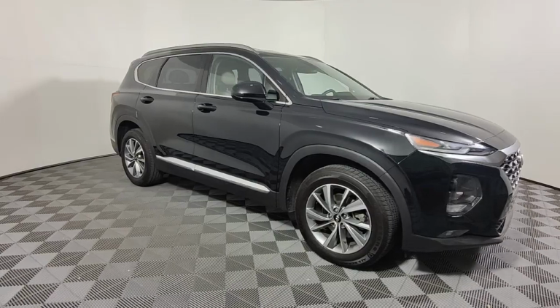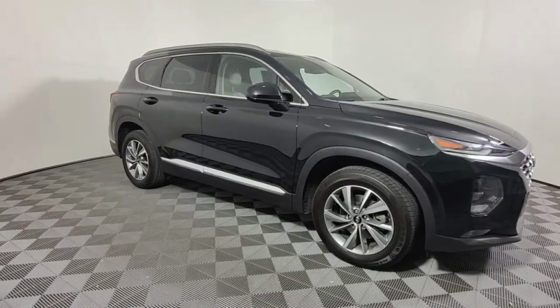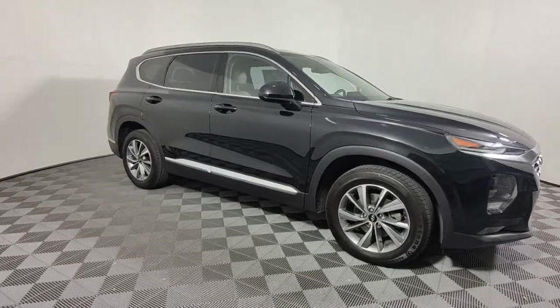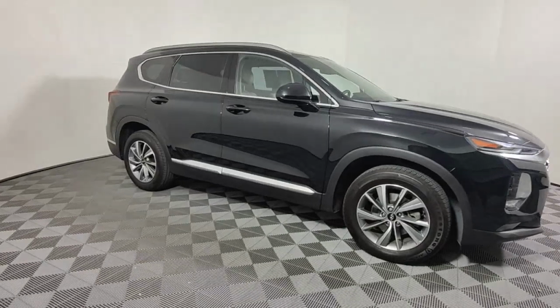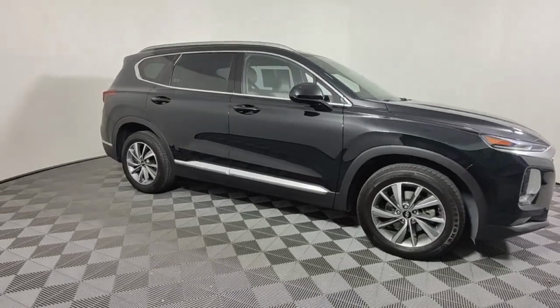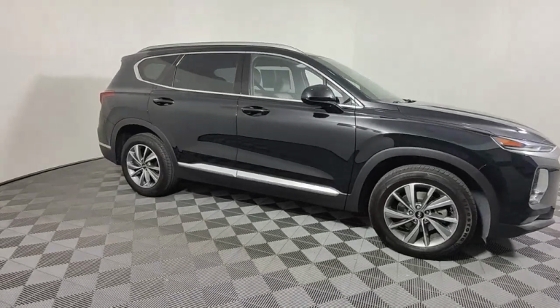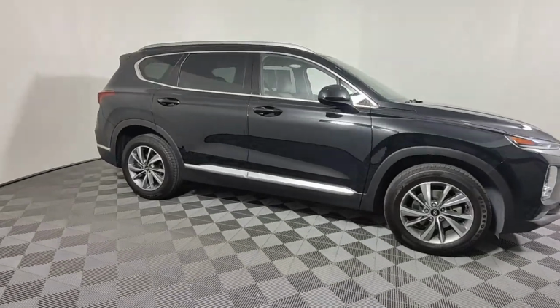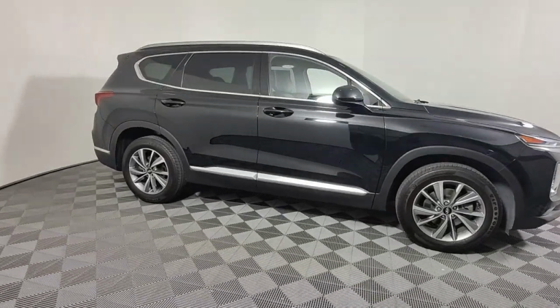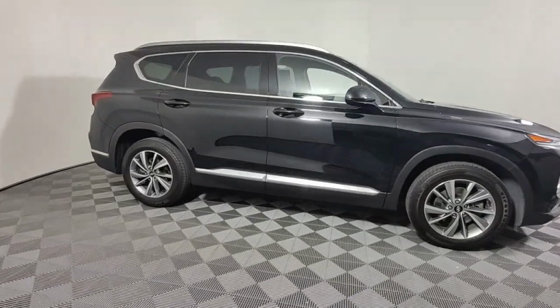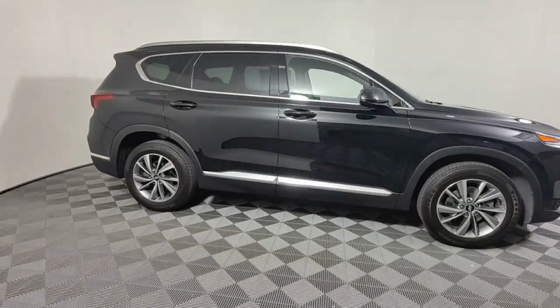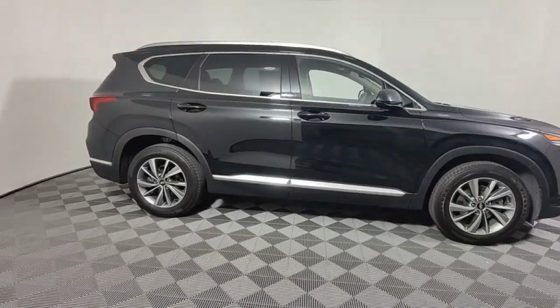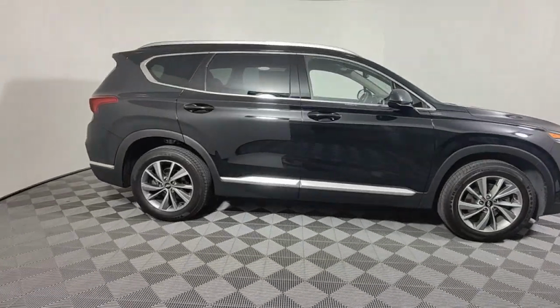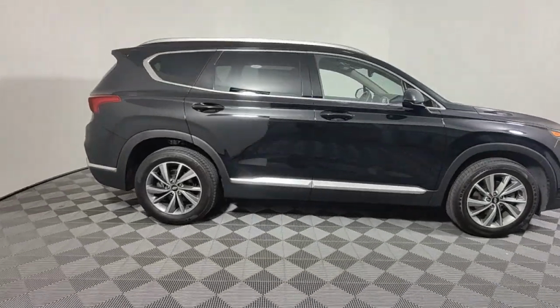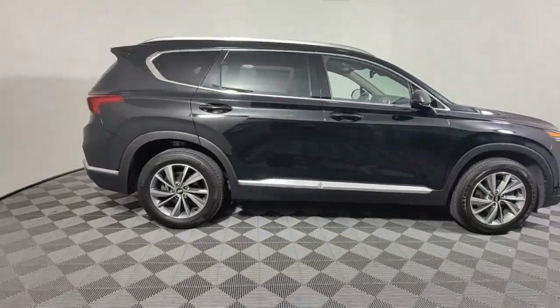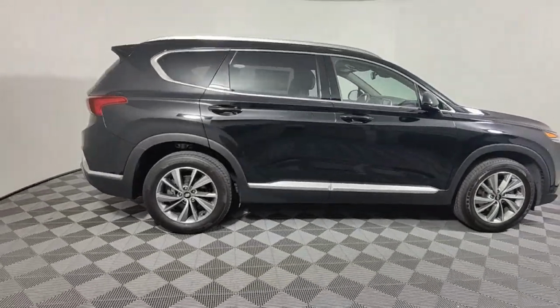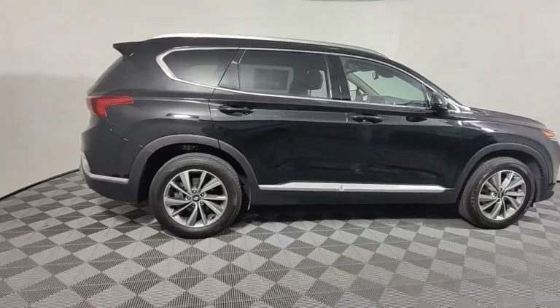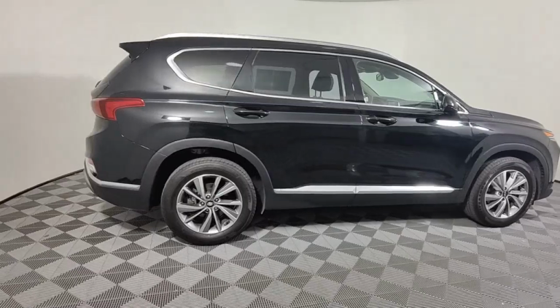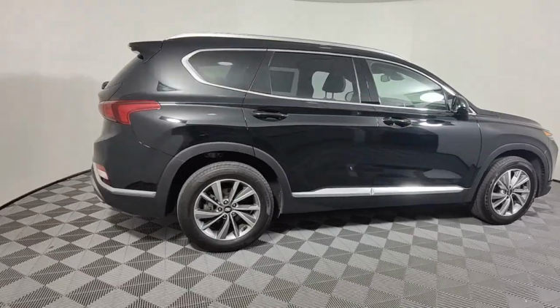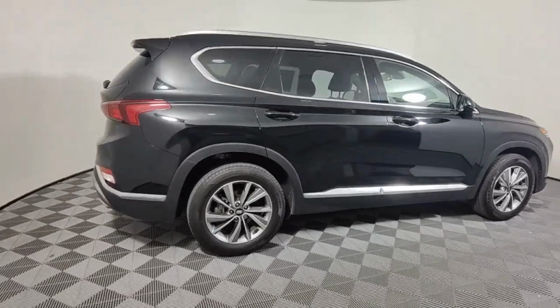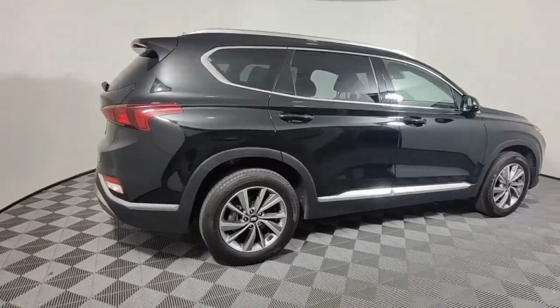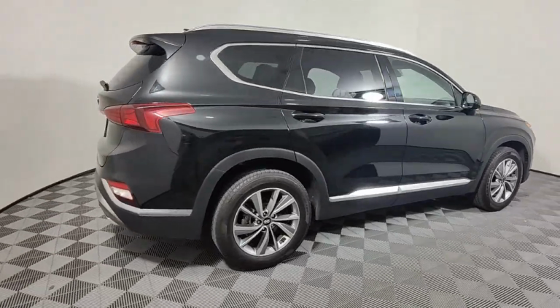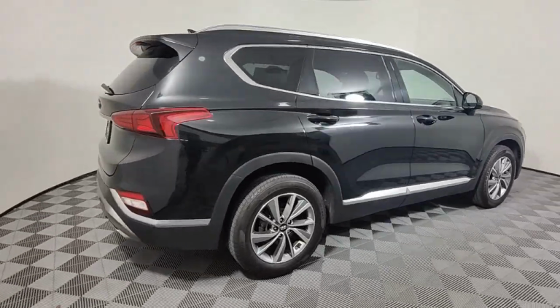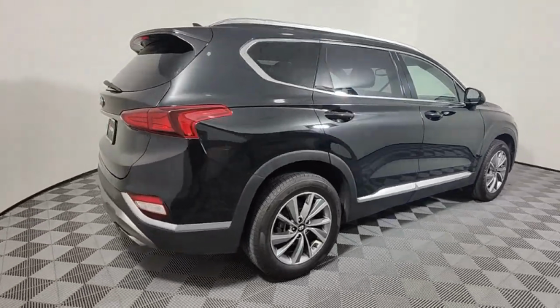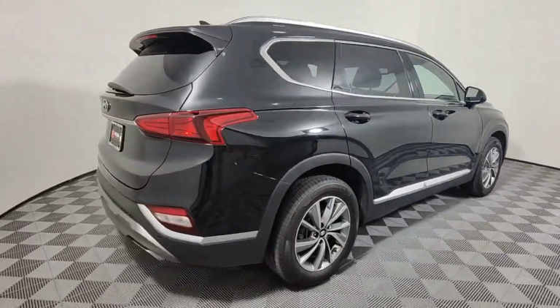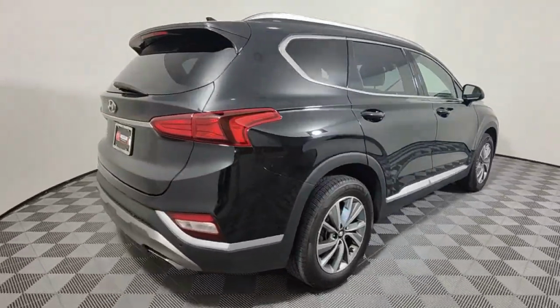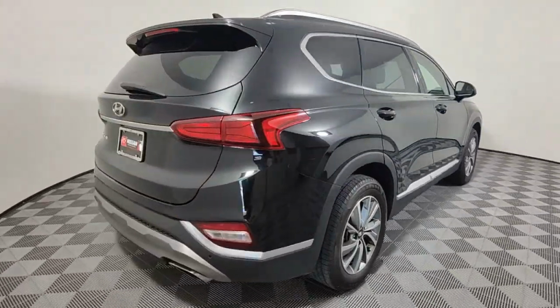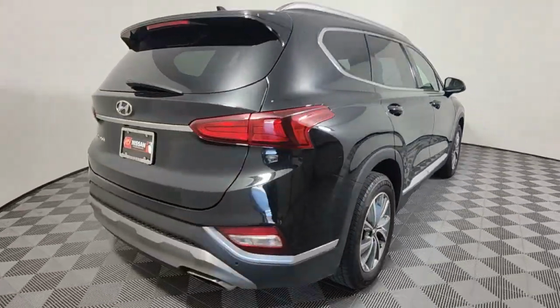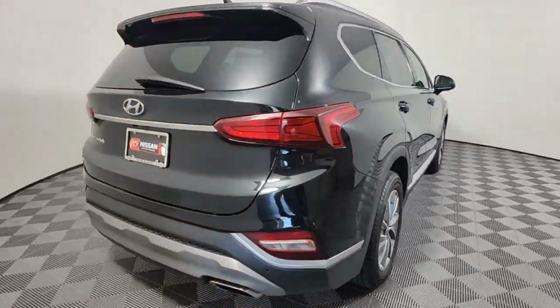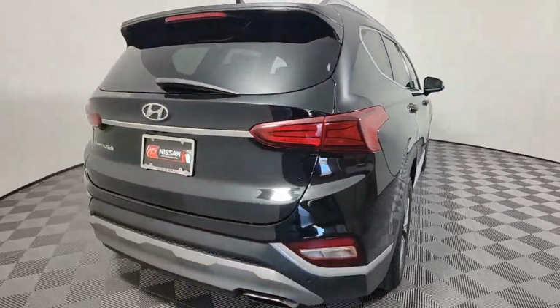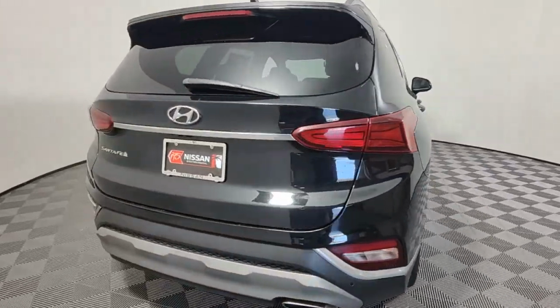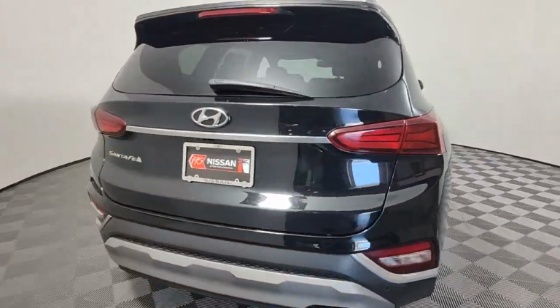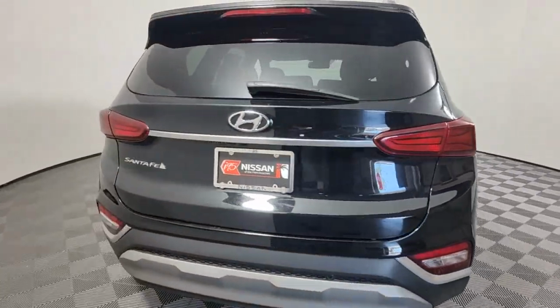You will love the features of this 2020 Hyundai Santa Fe. With less than 45,000 miles on the odometer, this vehicle stands out from the rest.